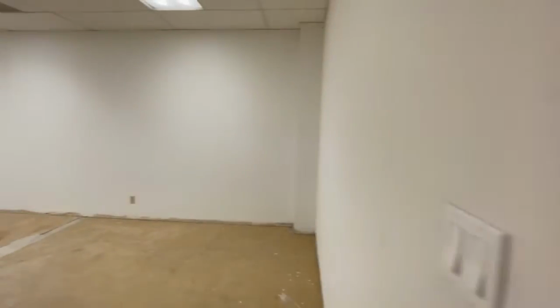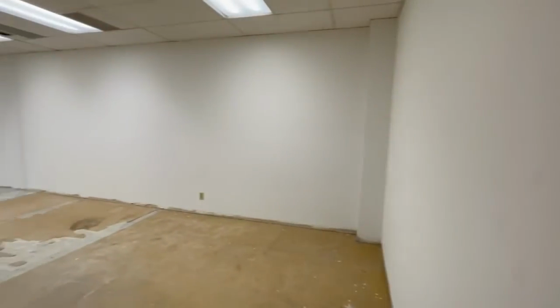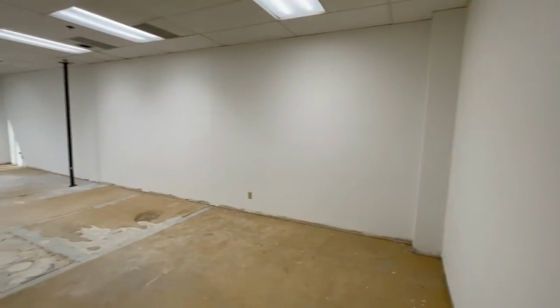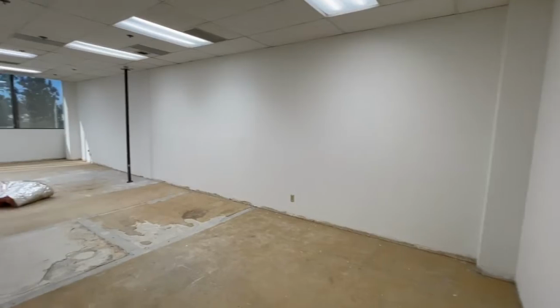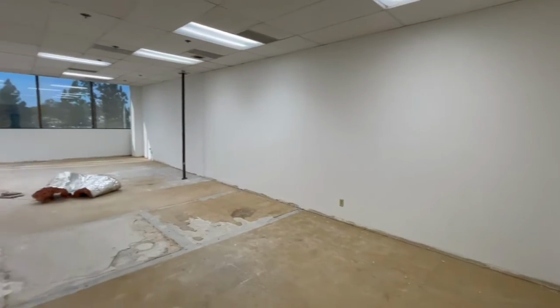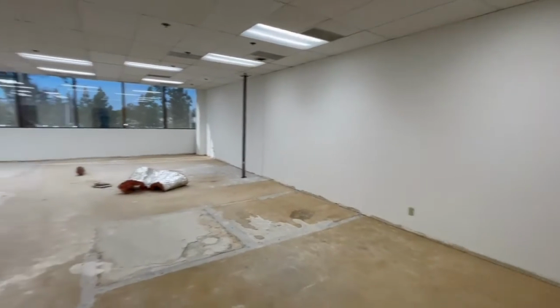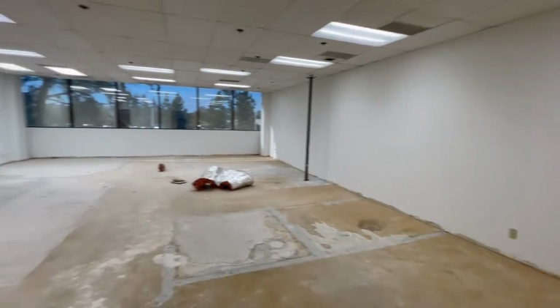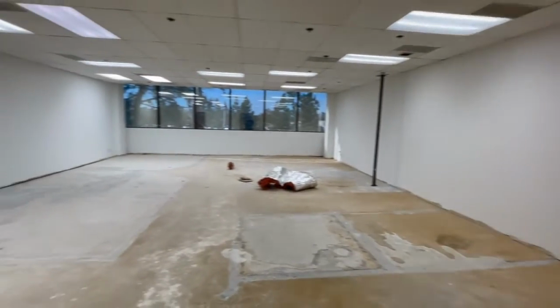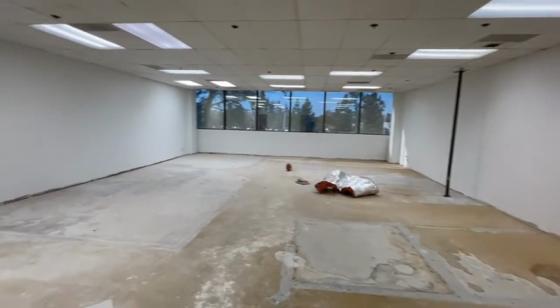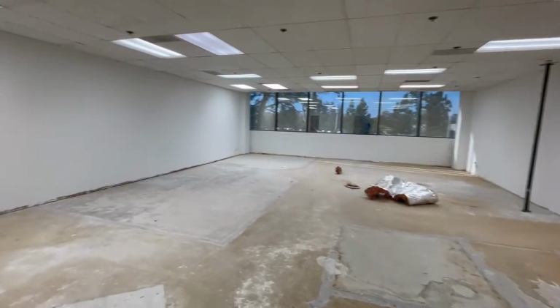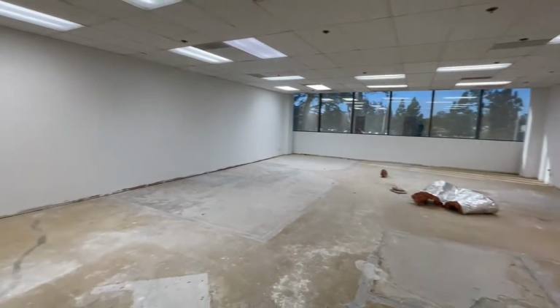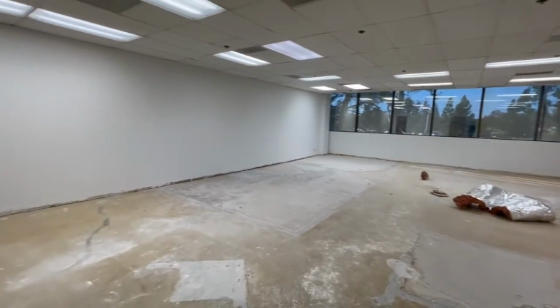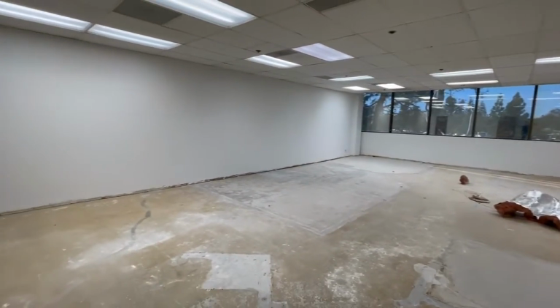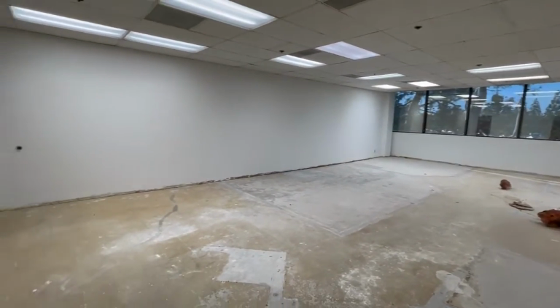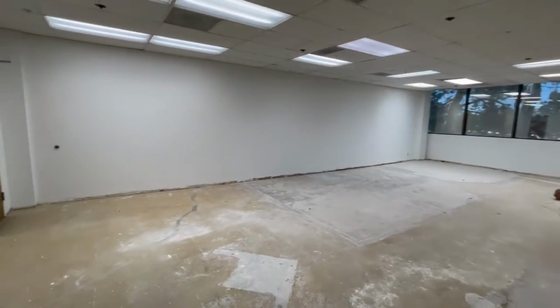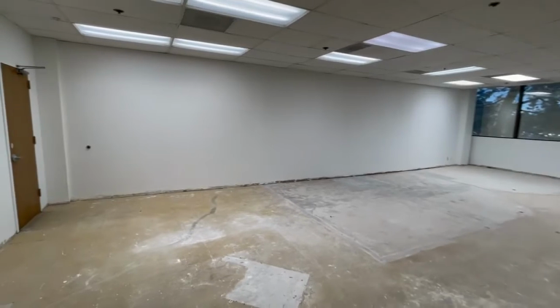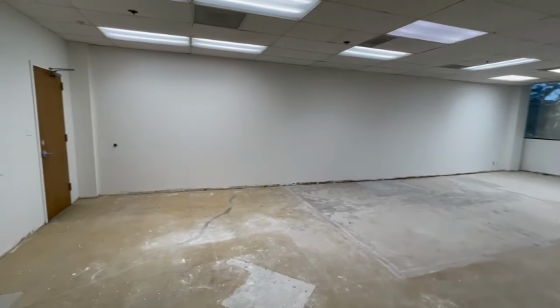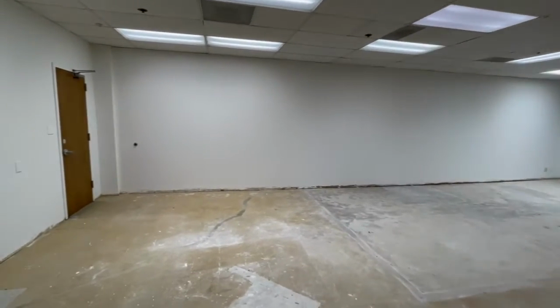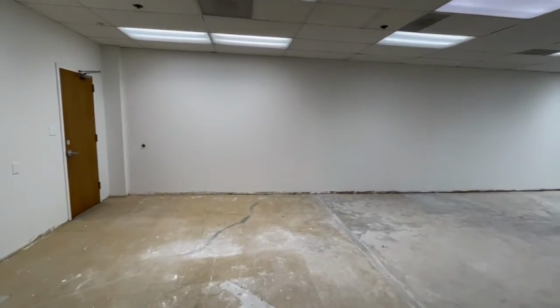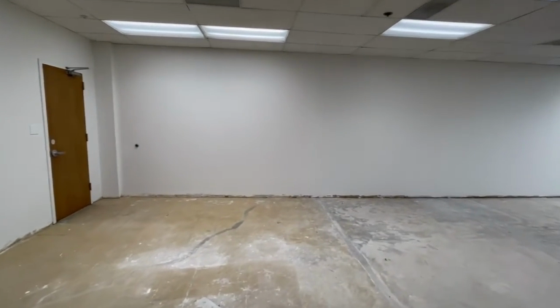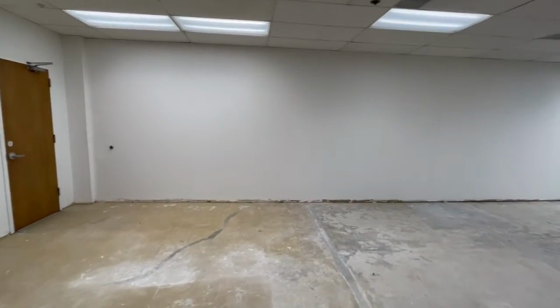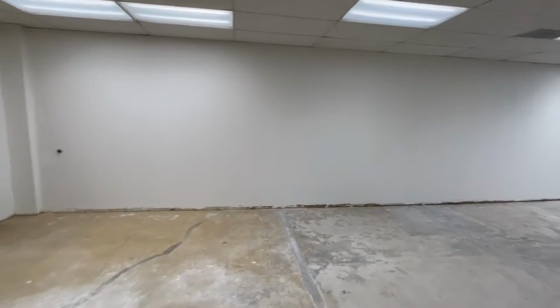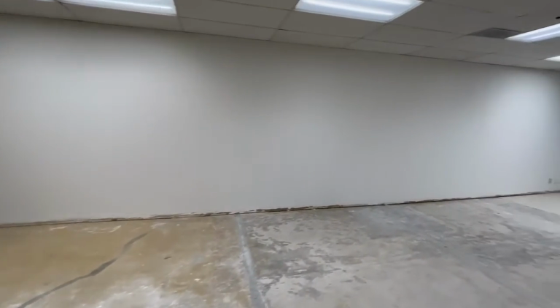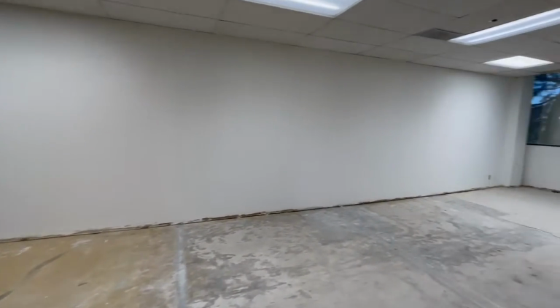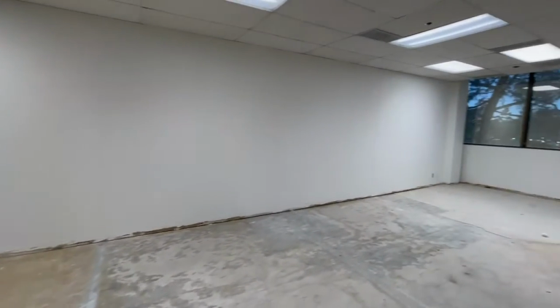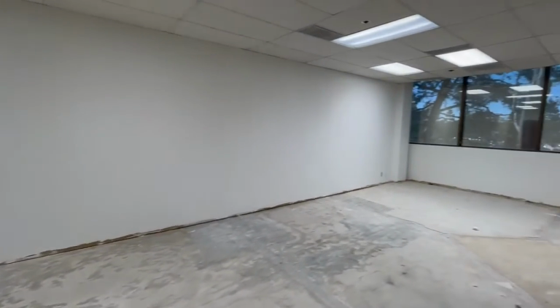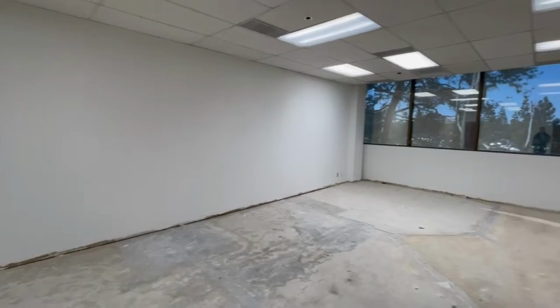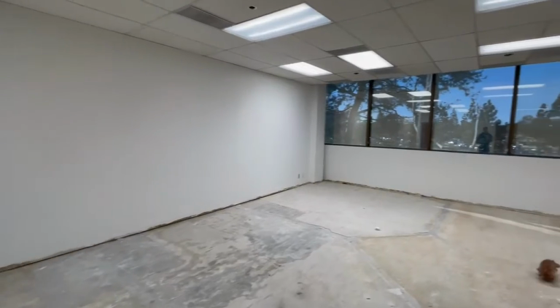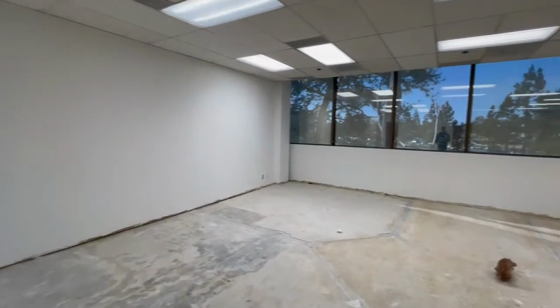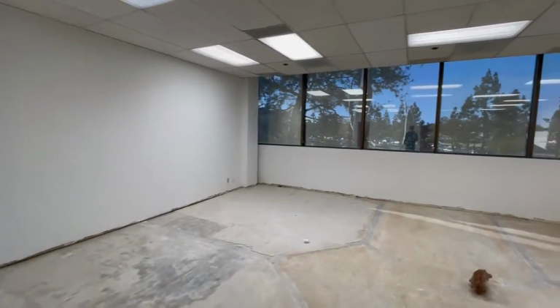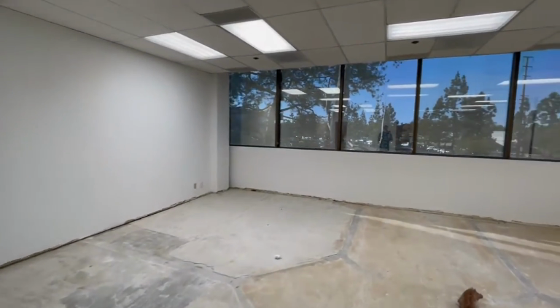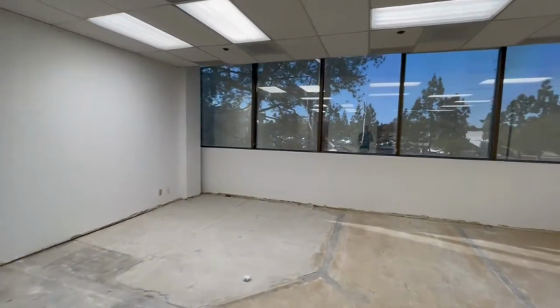This is one of our show units. This is 1,327 square feet. All the prior improvements have been removed. Nice window line over here.